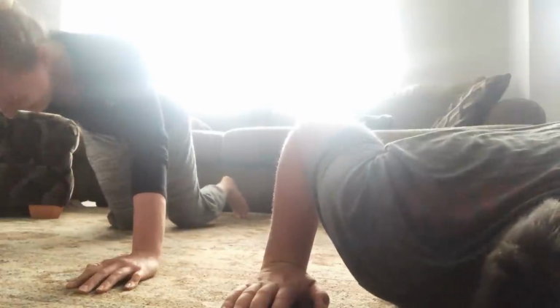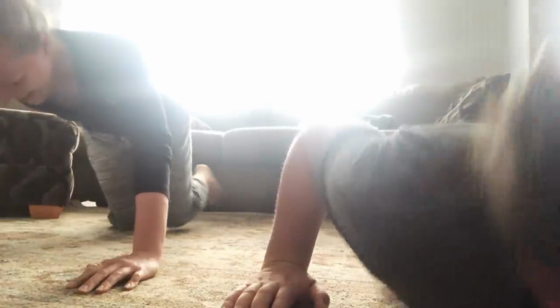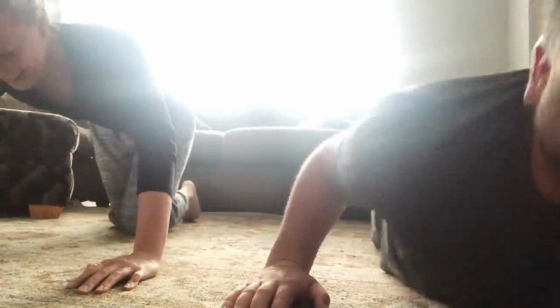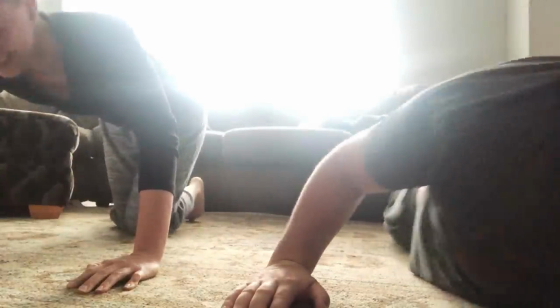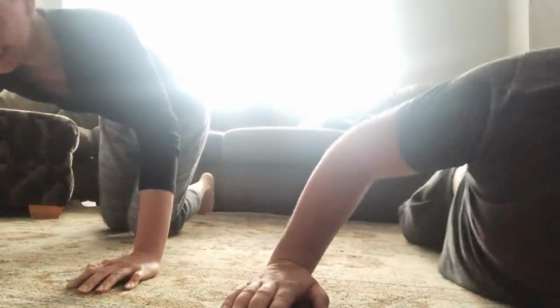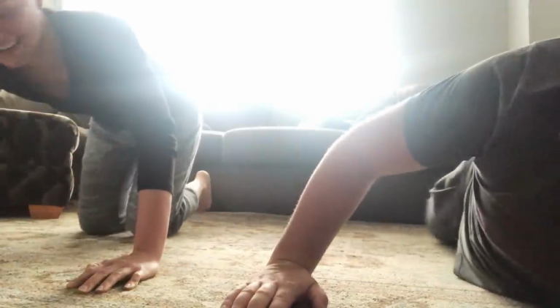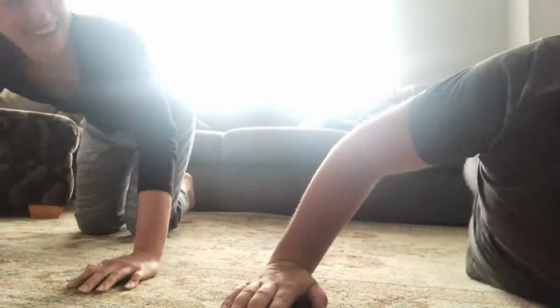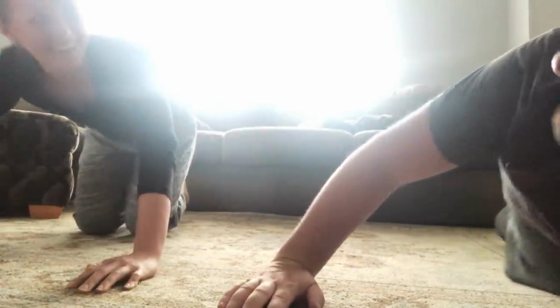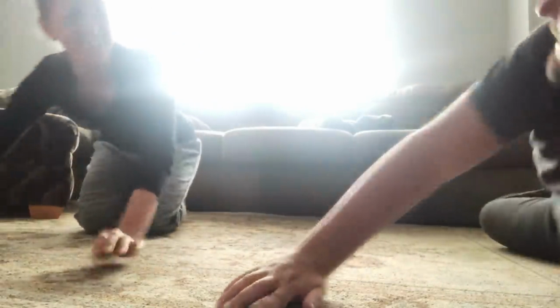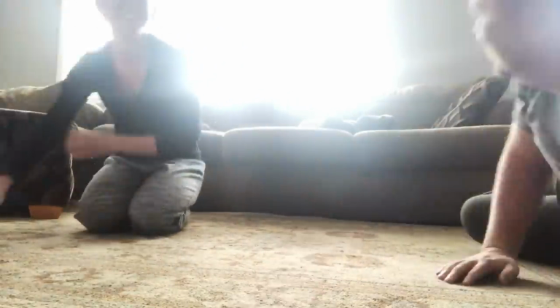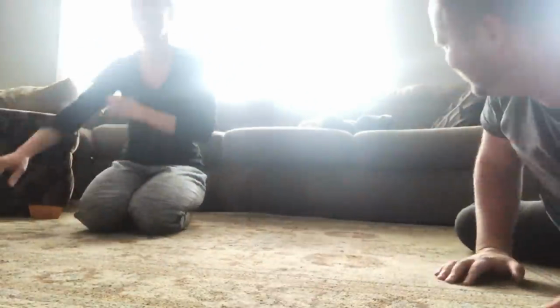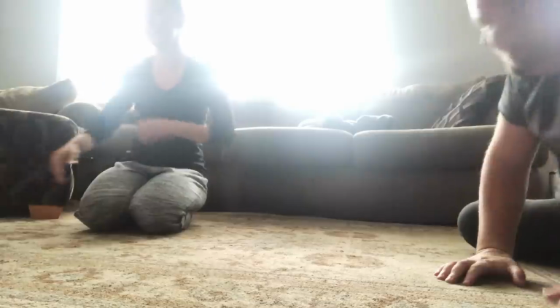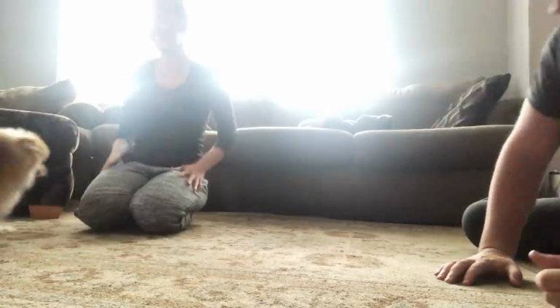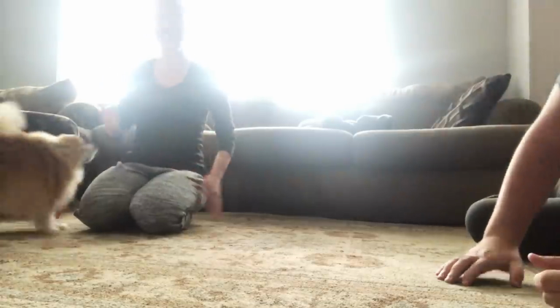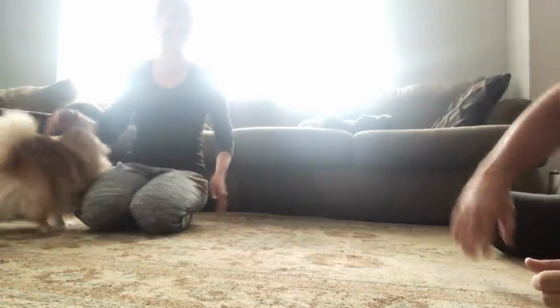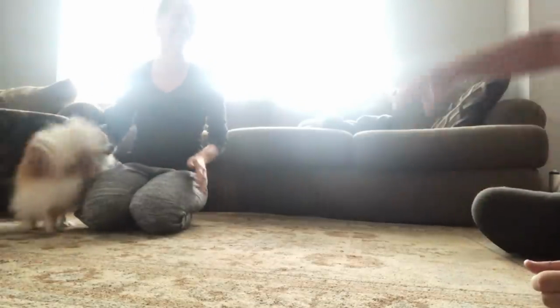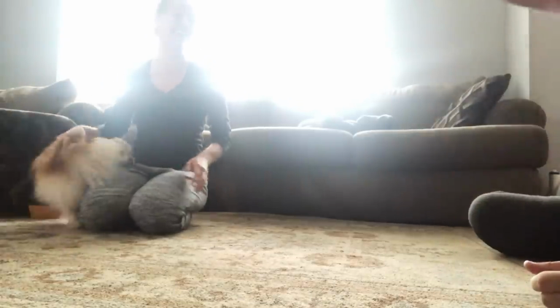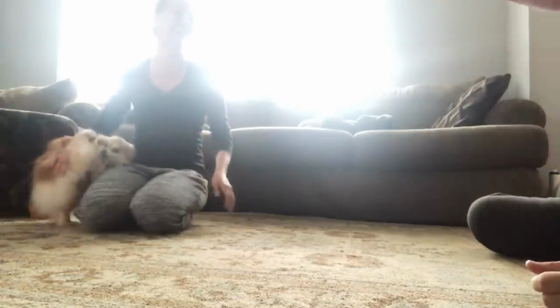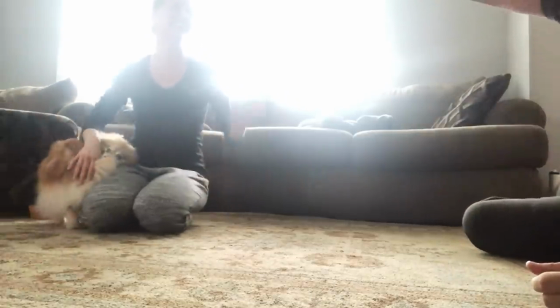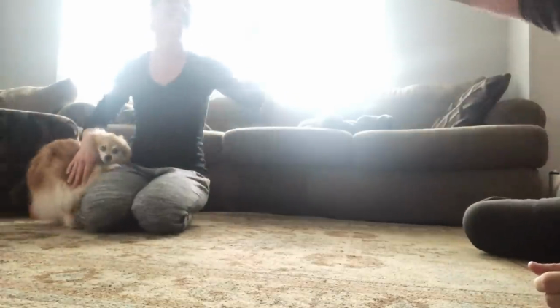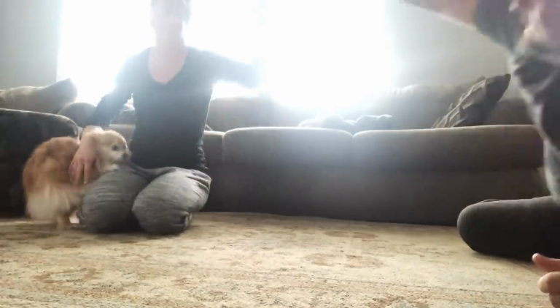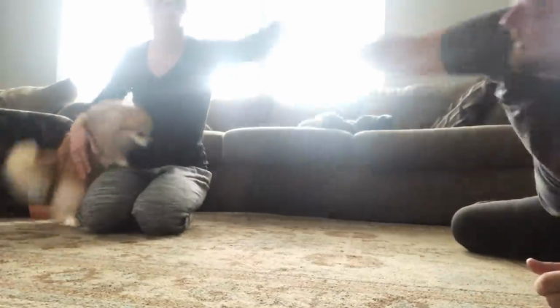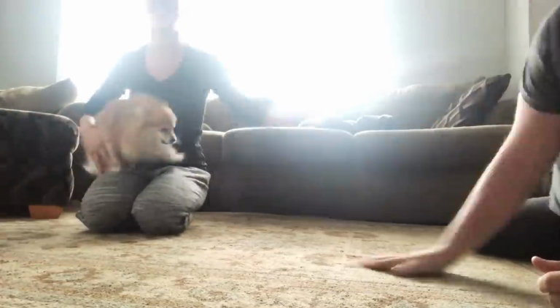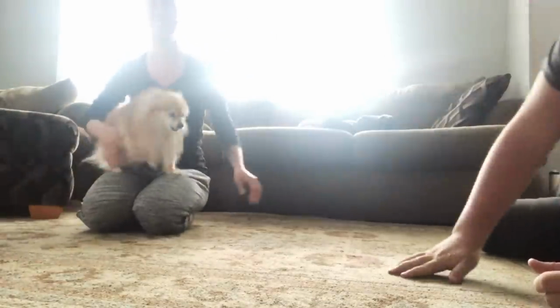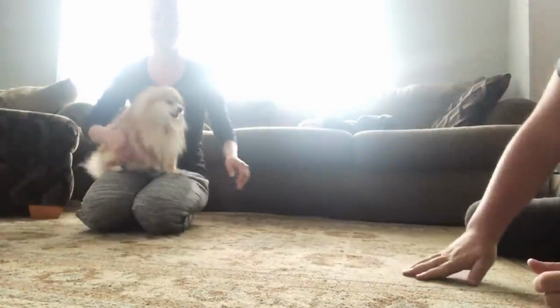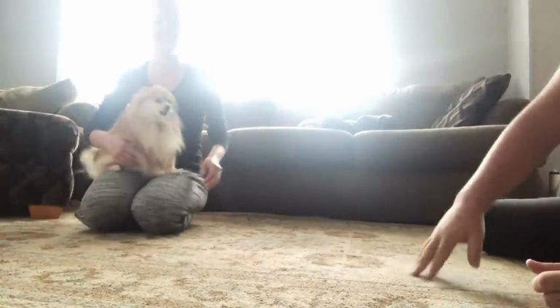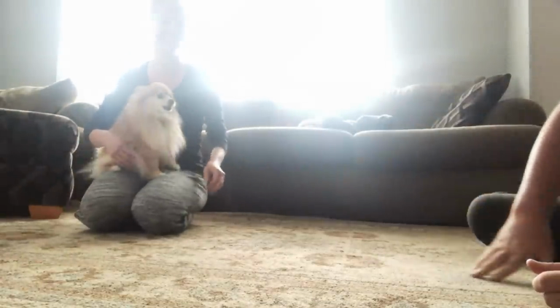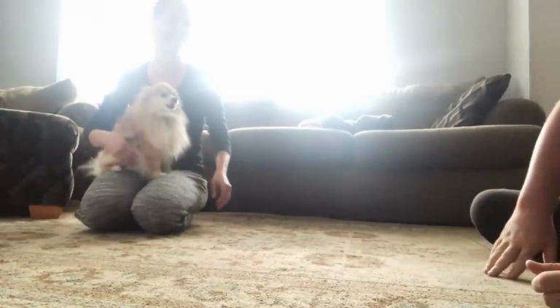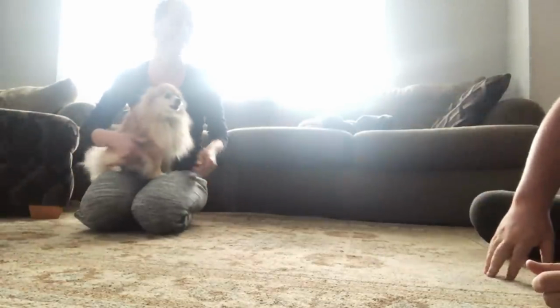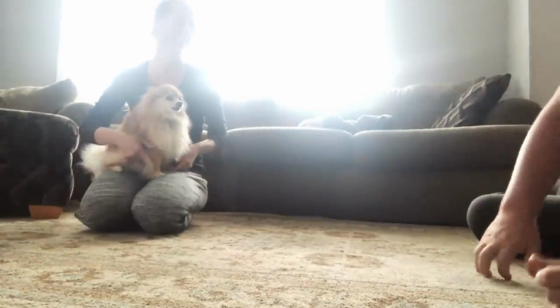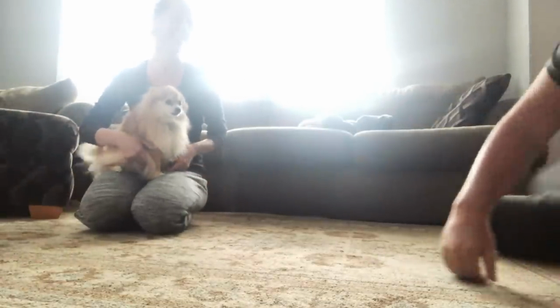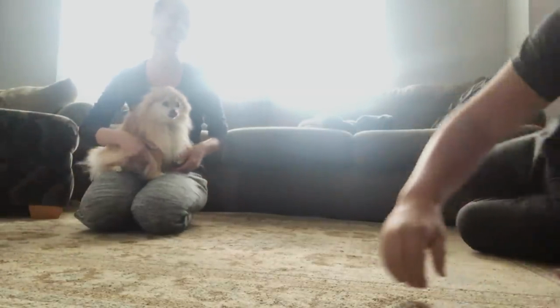I got 19. What did I get — sixteen? Yeah. Good job. You wear the pants in the house.